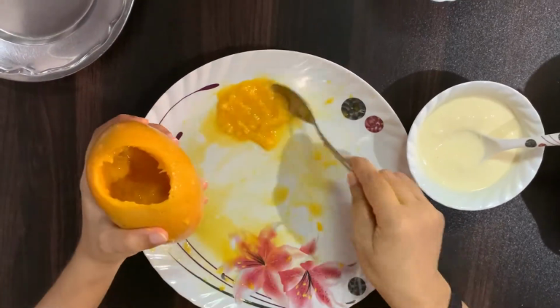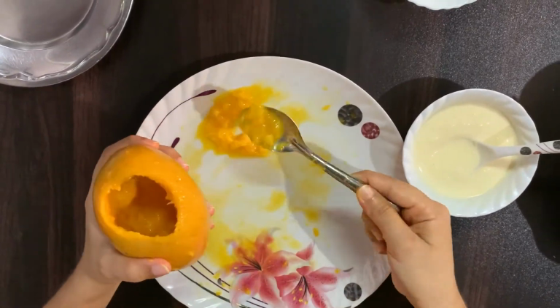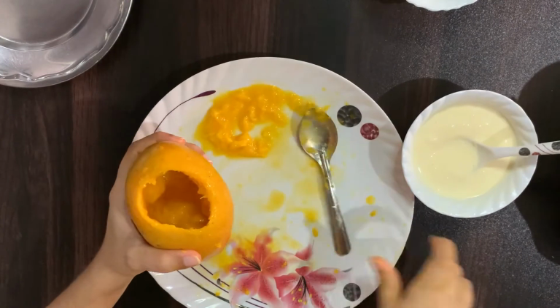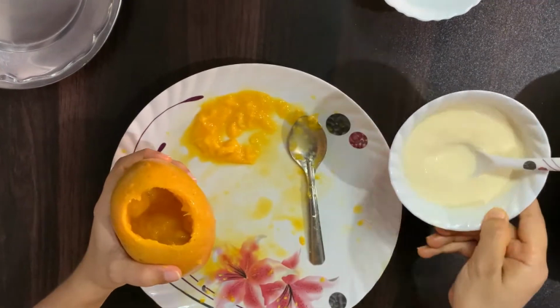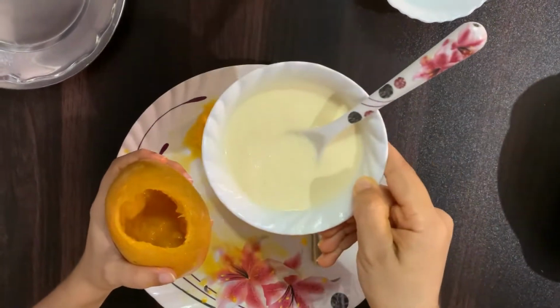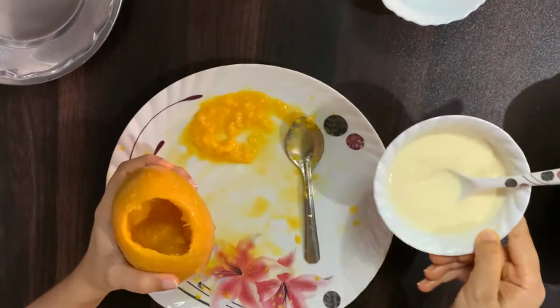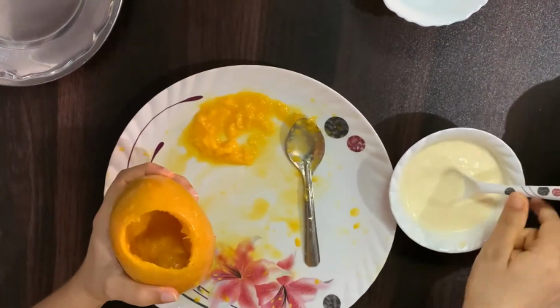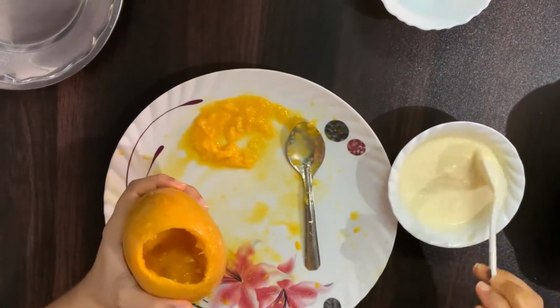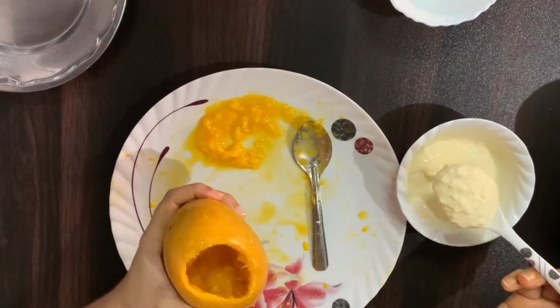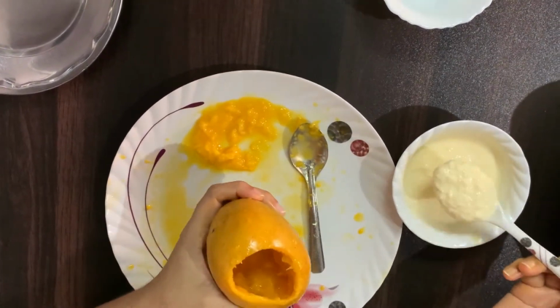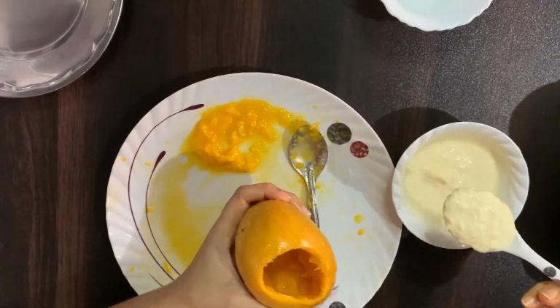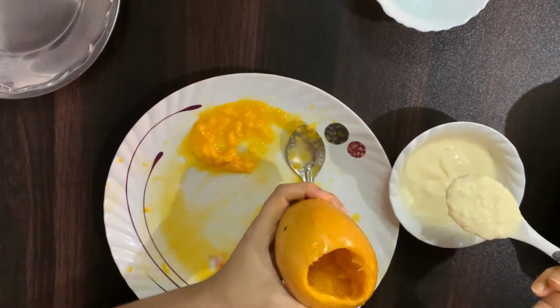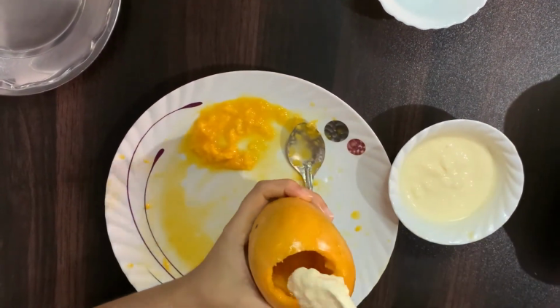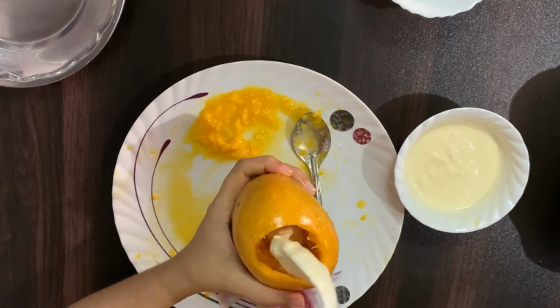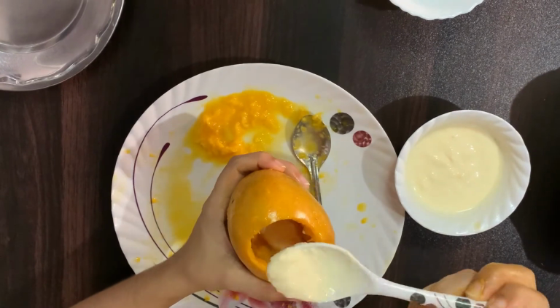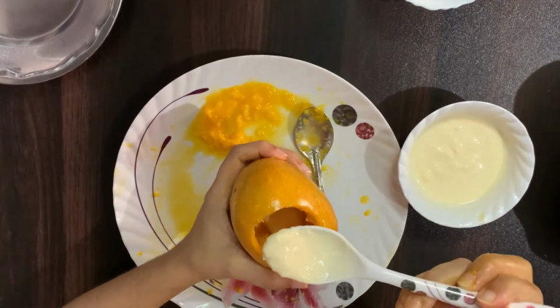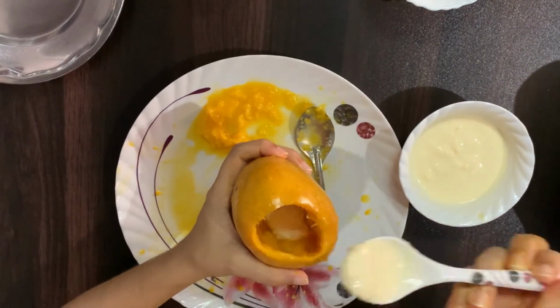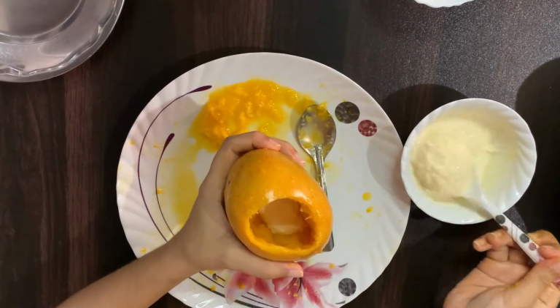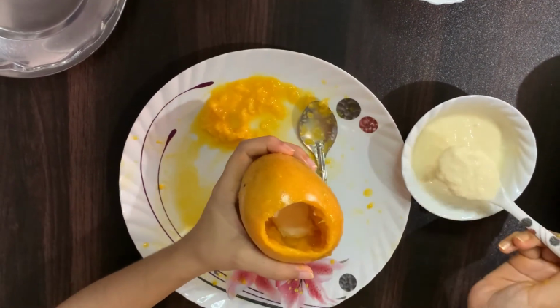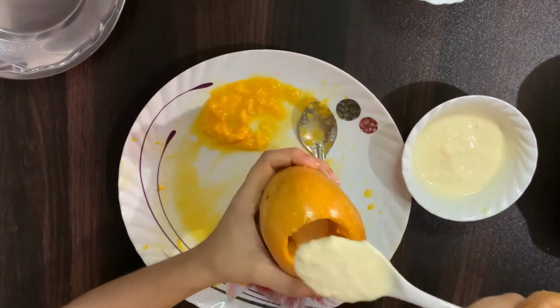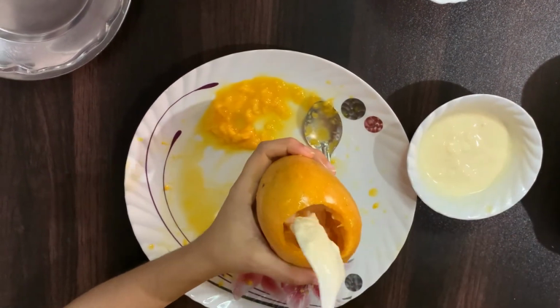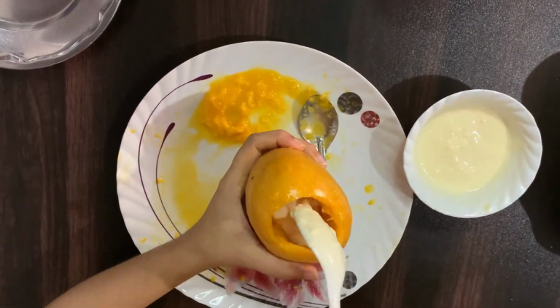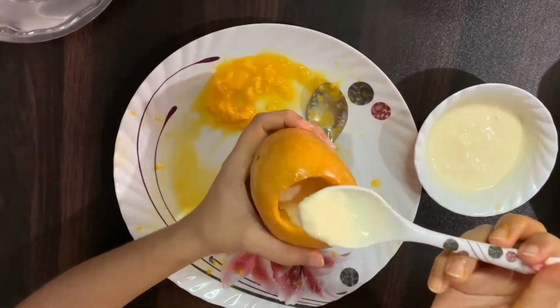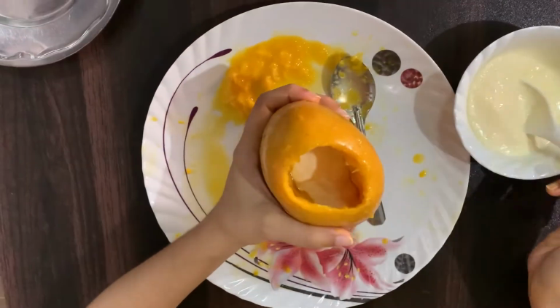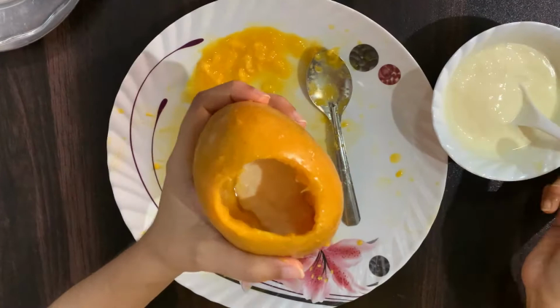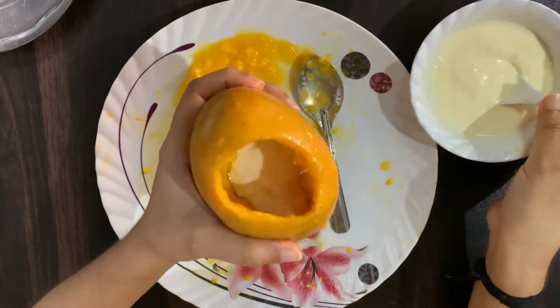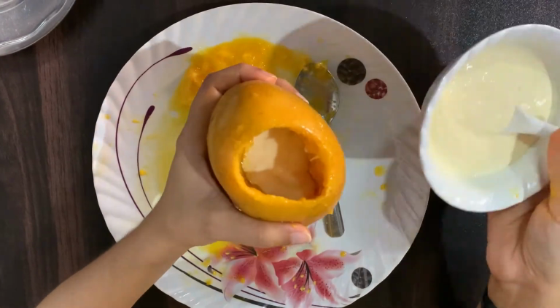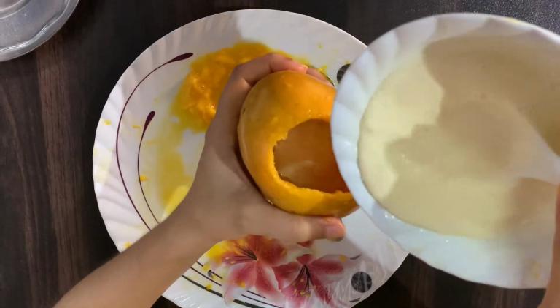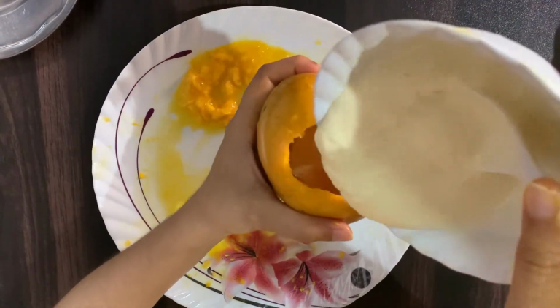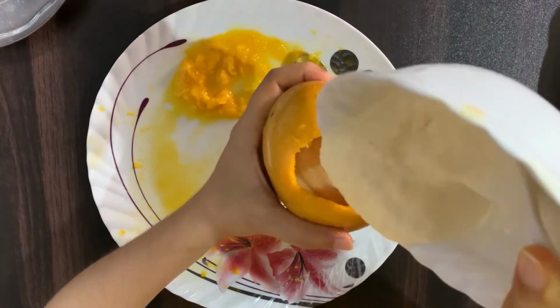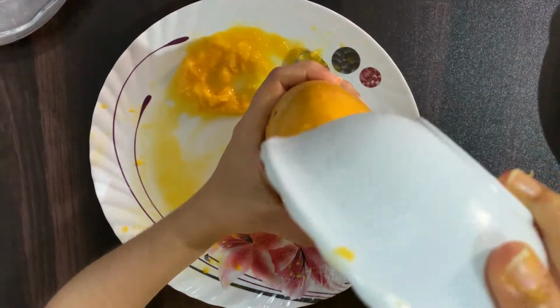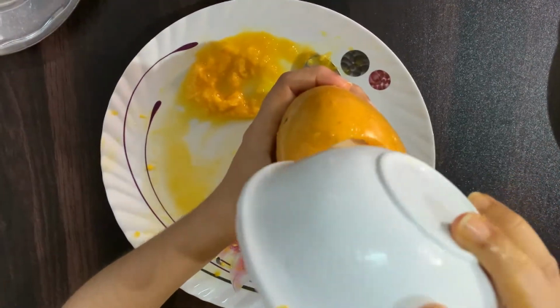I have taken out some fruit, and then I have custard — I have one custard. I thought that I will fill the custard in the mango, because when it freezes, it will be very tasty.